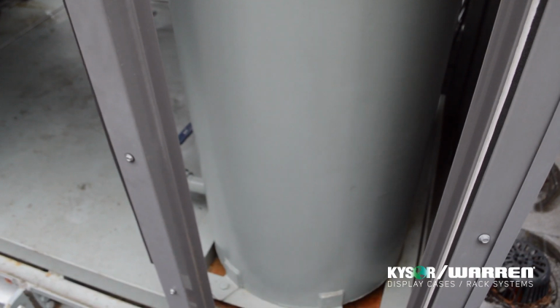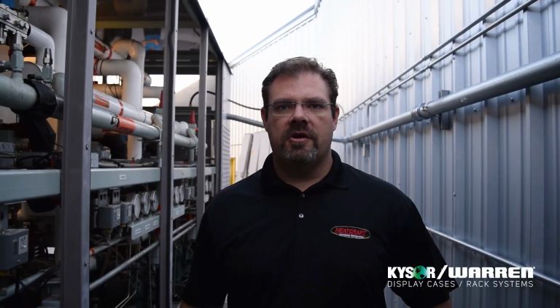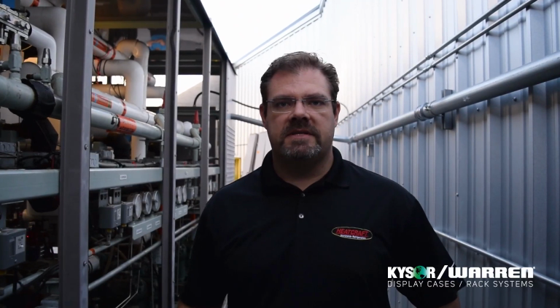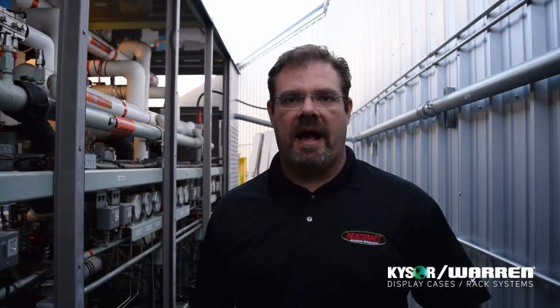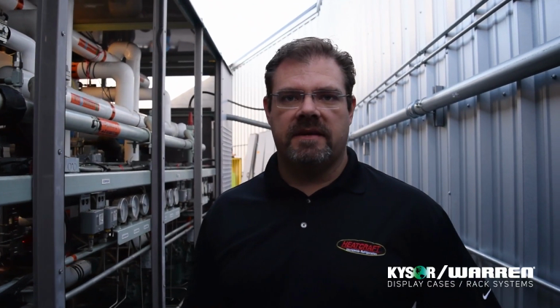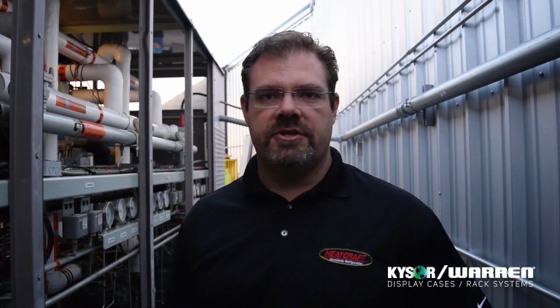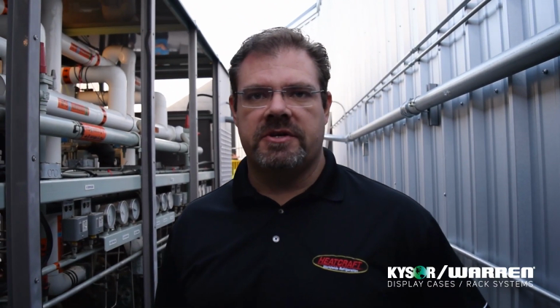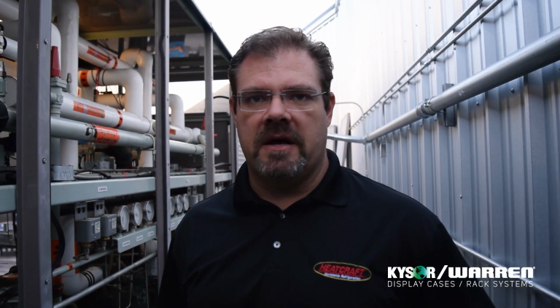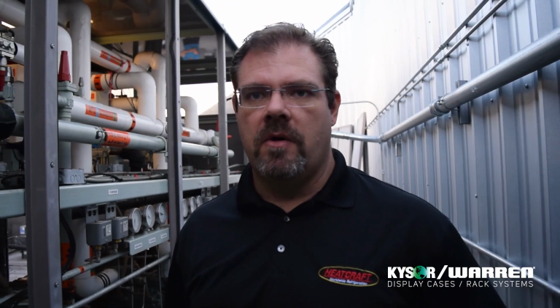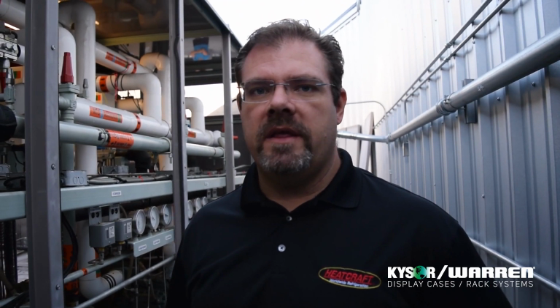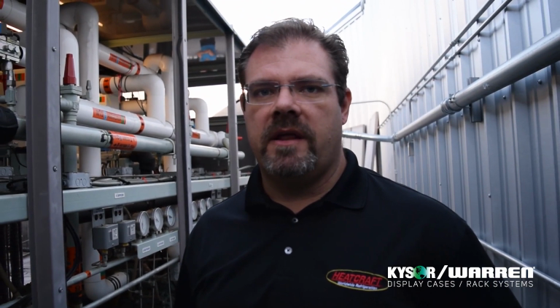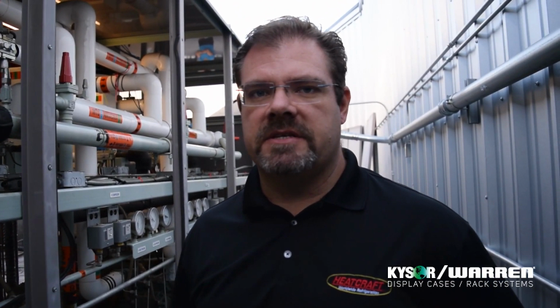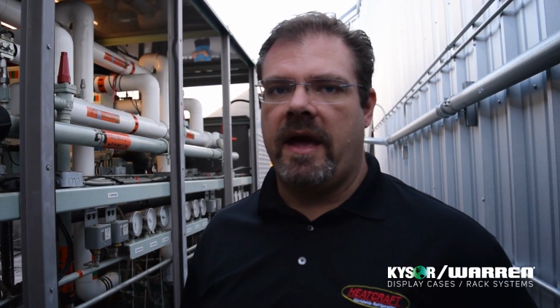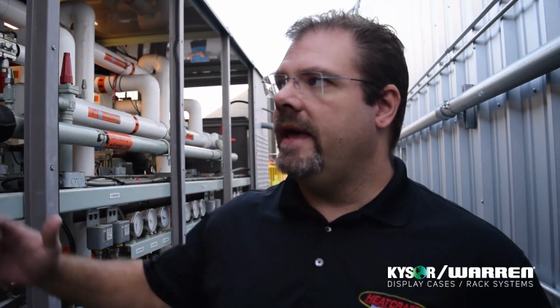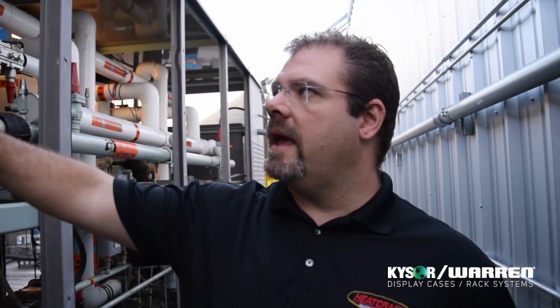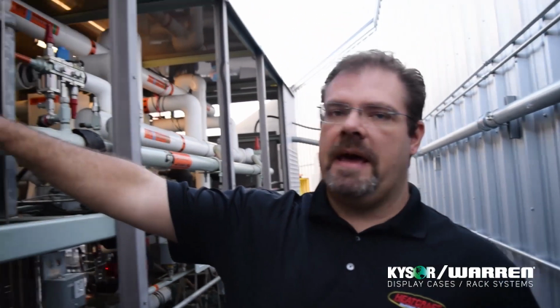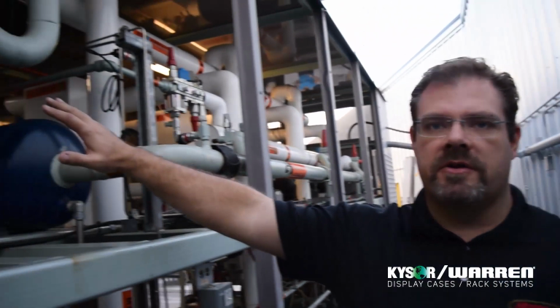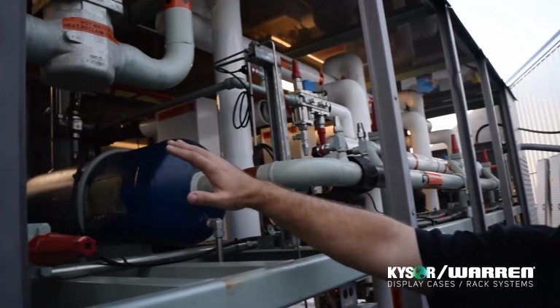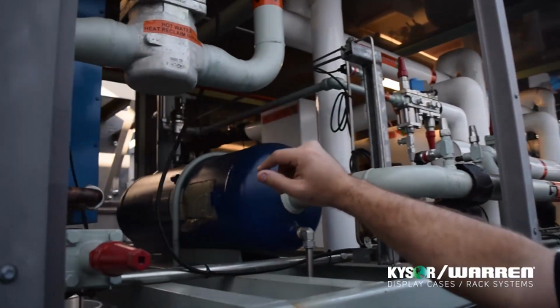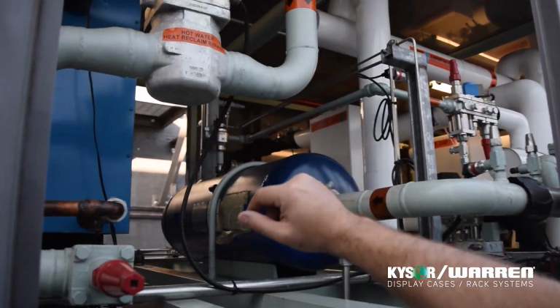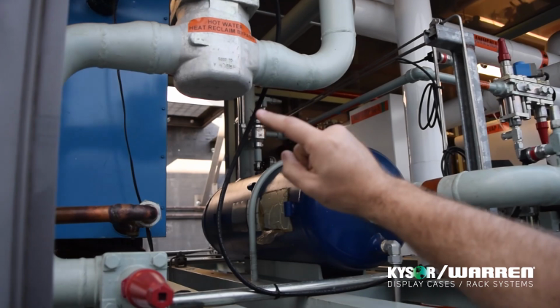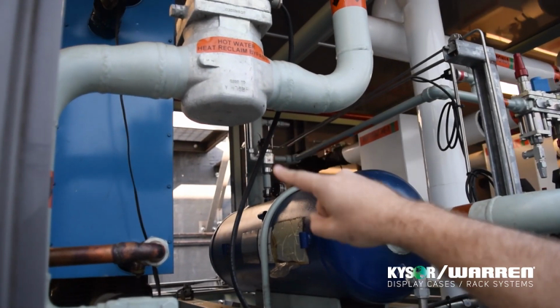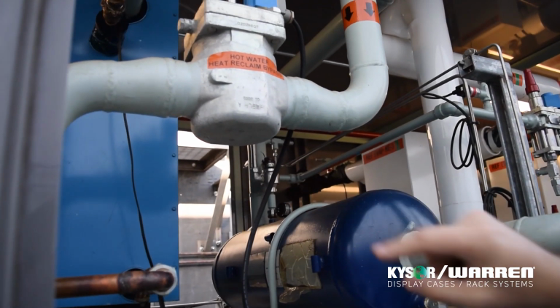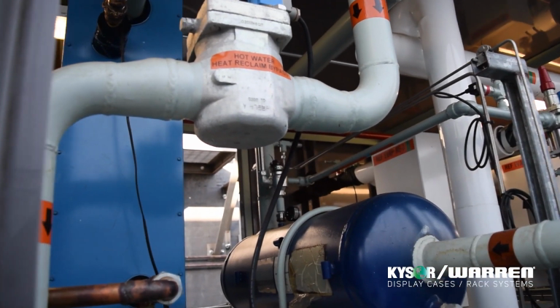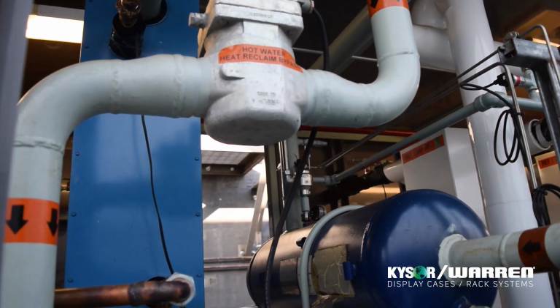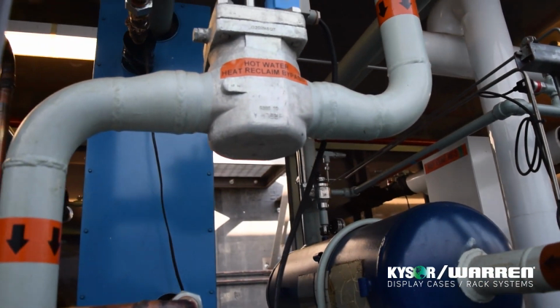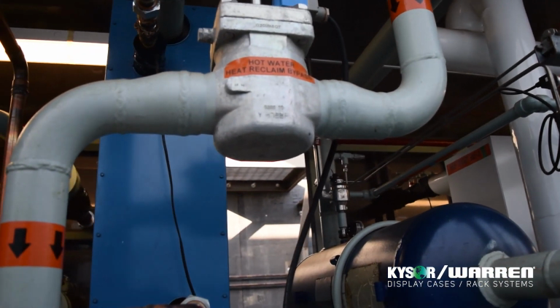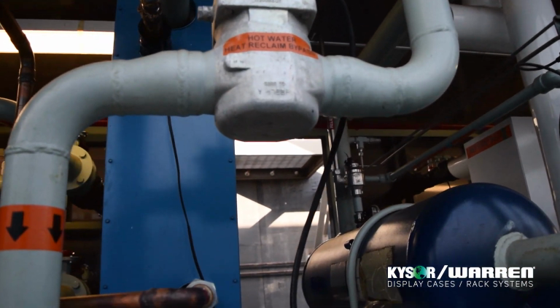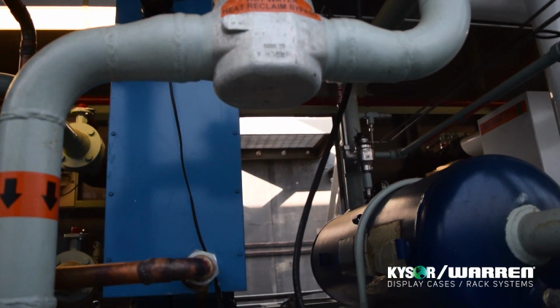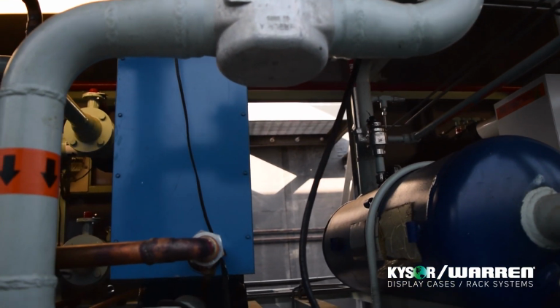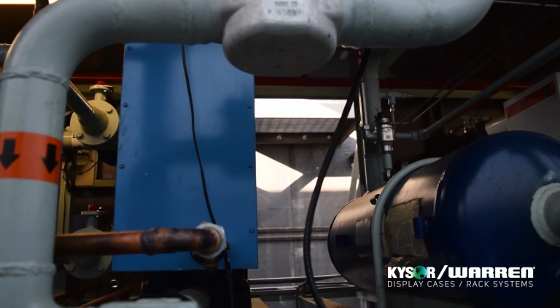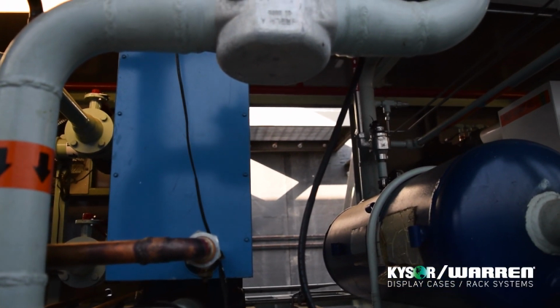In order to attain the highest energy efficiency possible, we integrated into this rack heat reclaim for tap water consumption in the store. We have this heat exchanger, a 2-shell-and-tube heat exchanger, for the water heat reclaim.